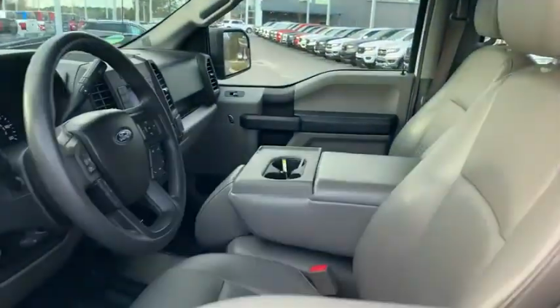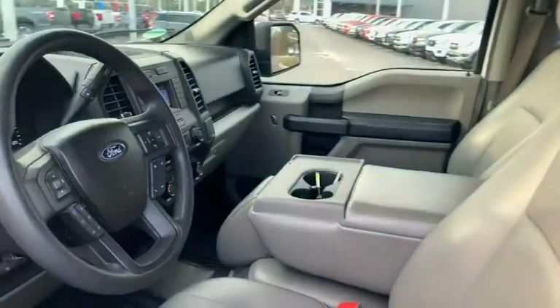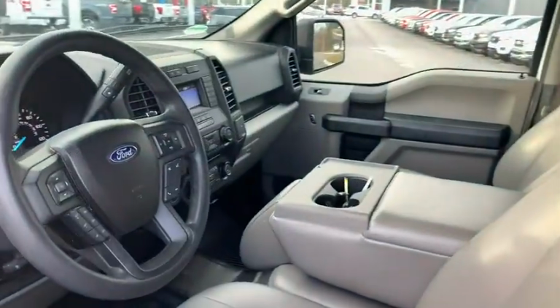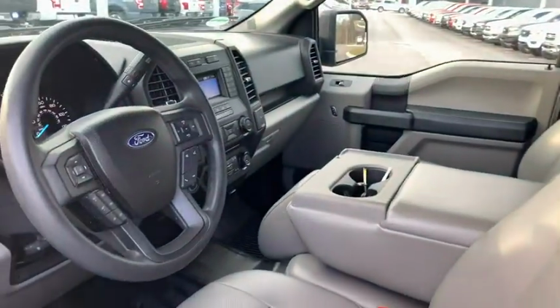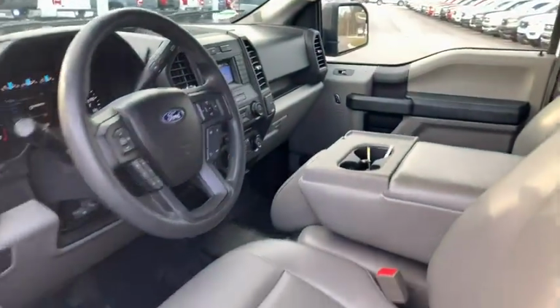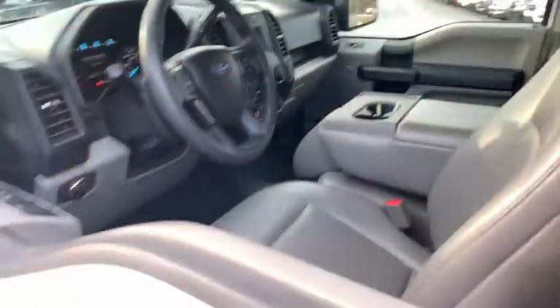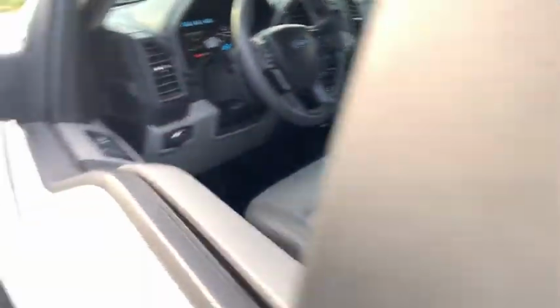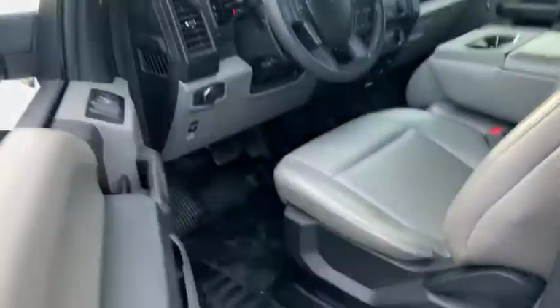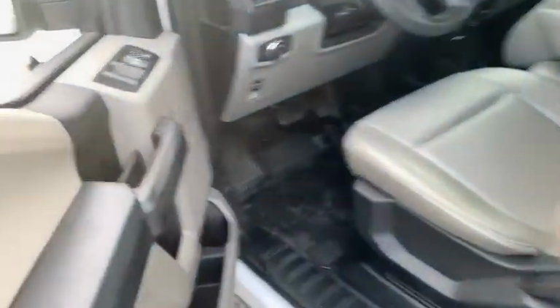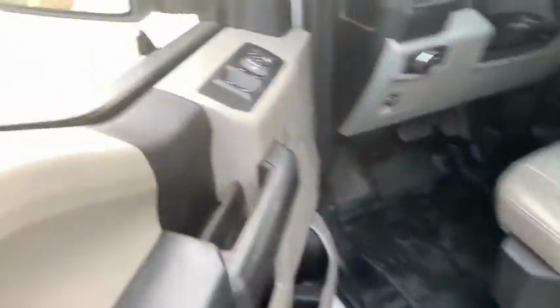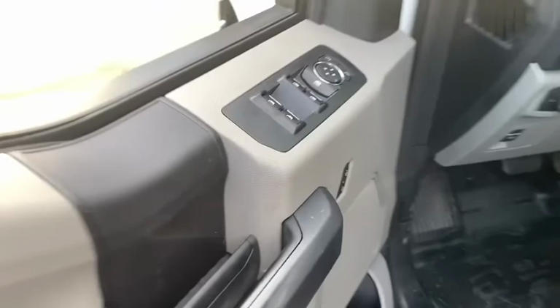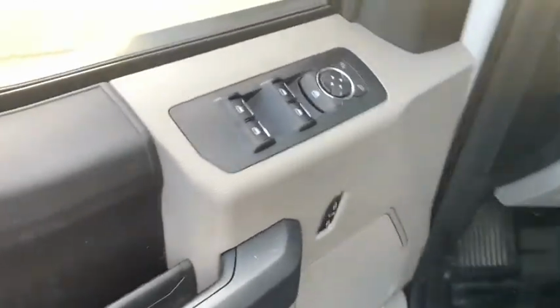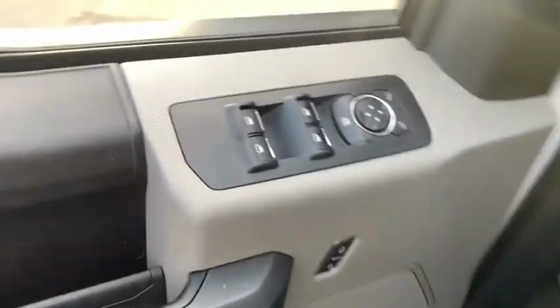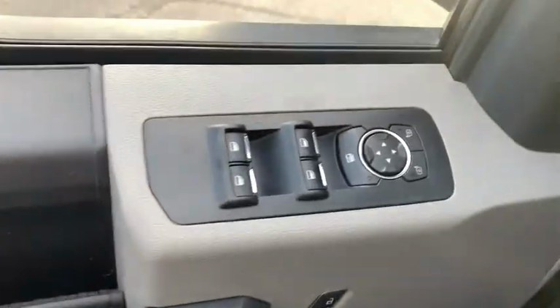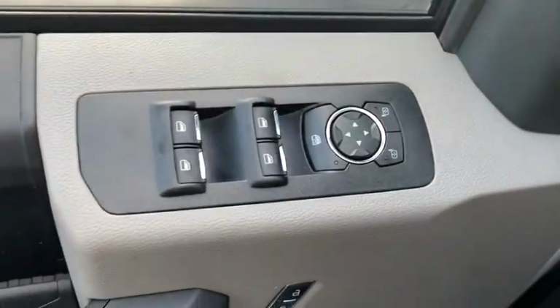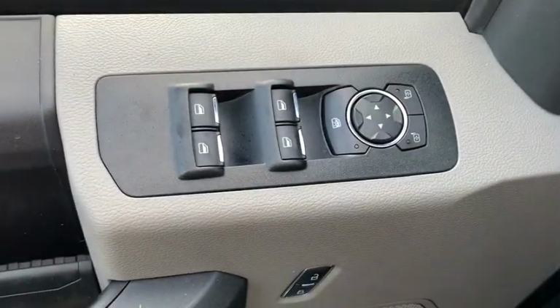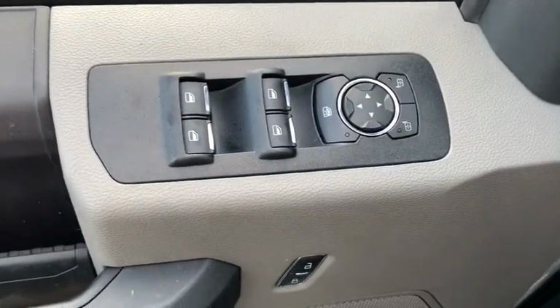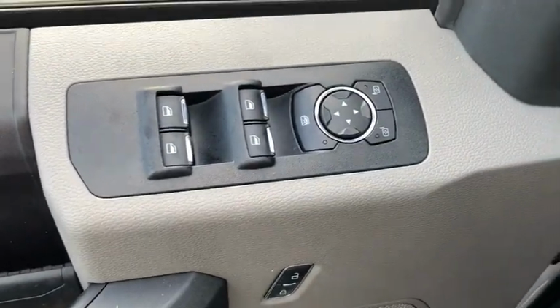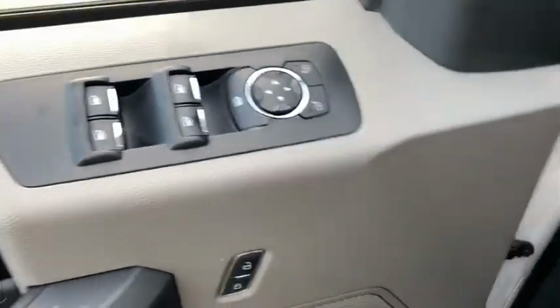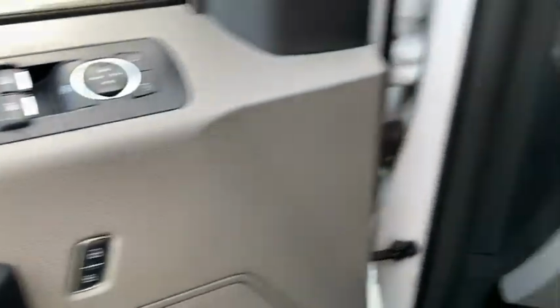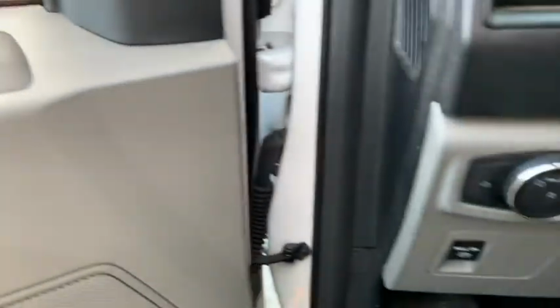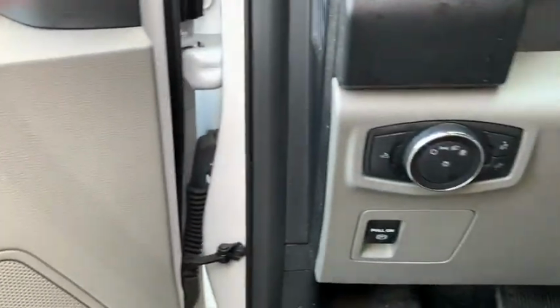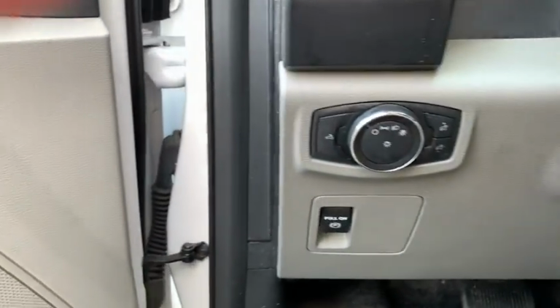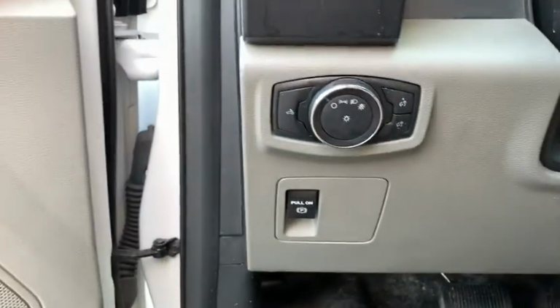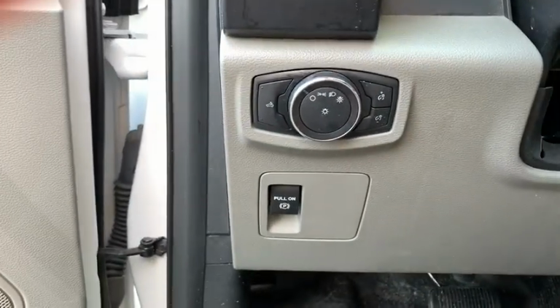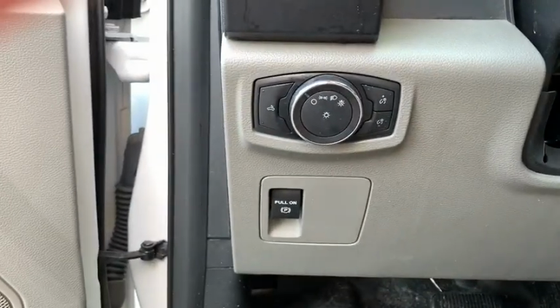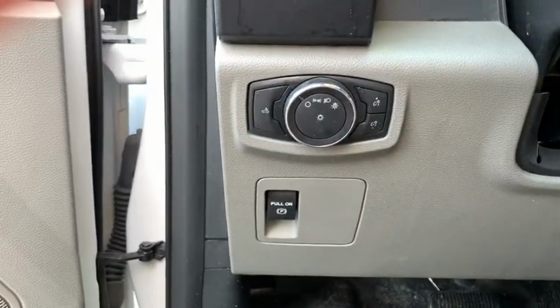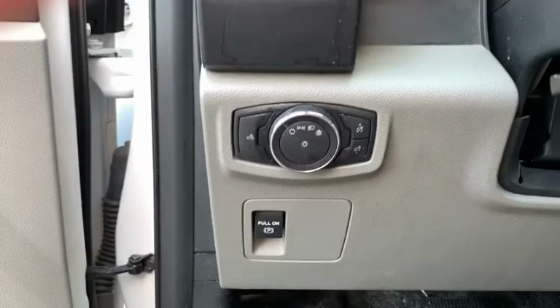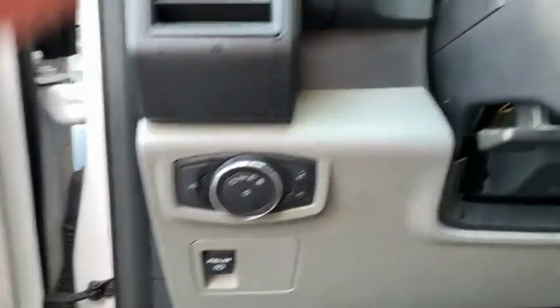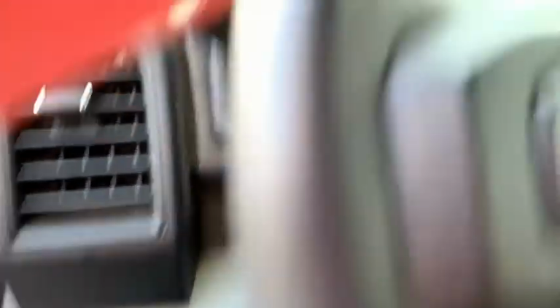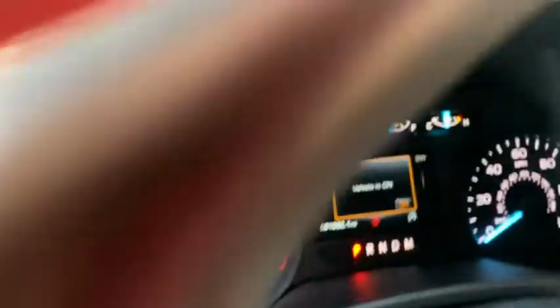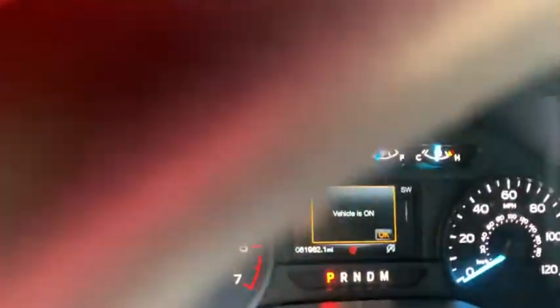Traction control, dual airbags, power steering, four-wheel disc brakes, cruise control, compass, power door locks, electronic stability control, tachometer.